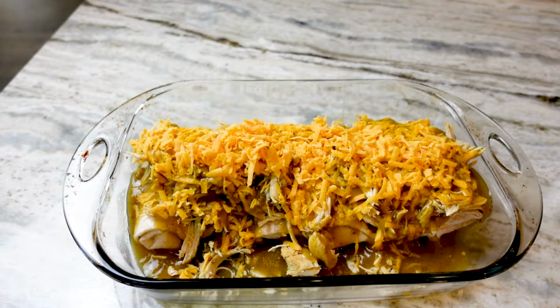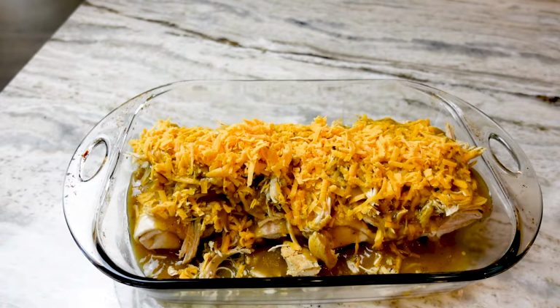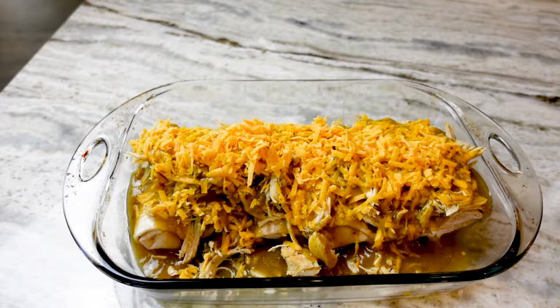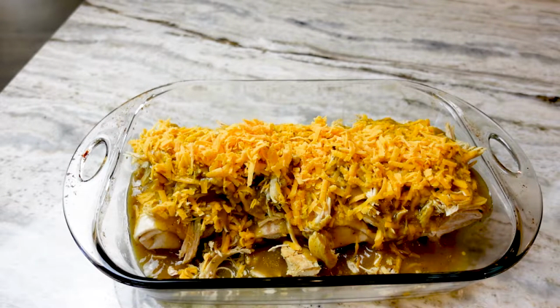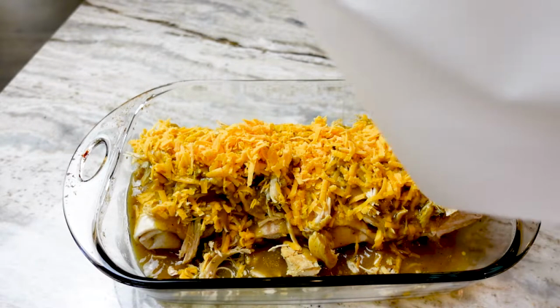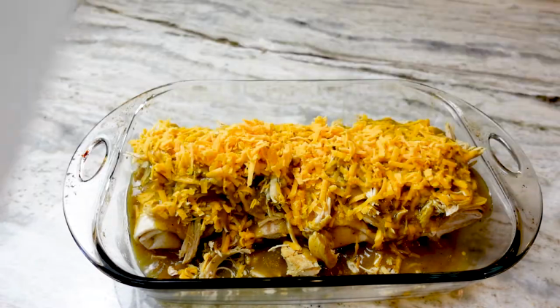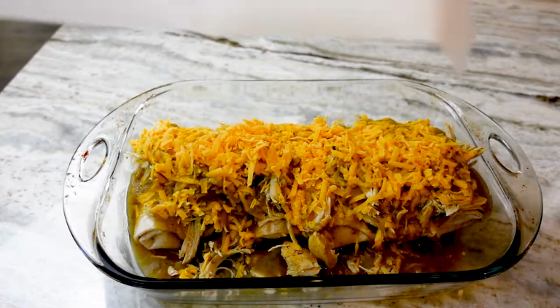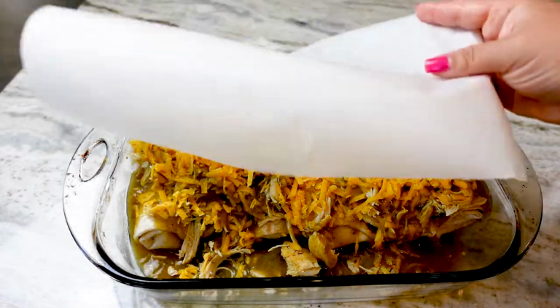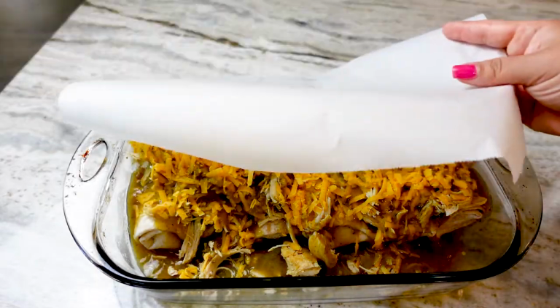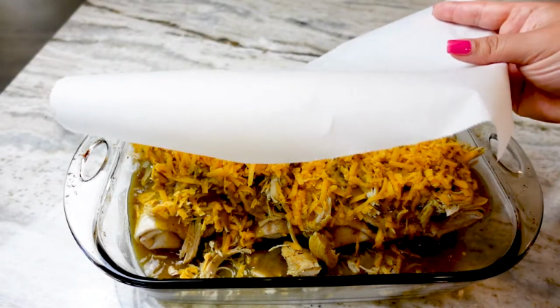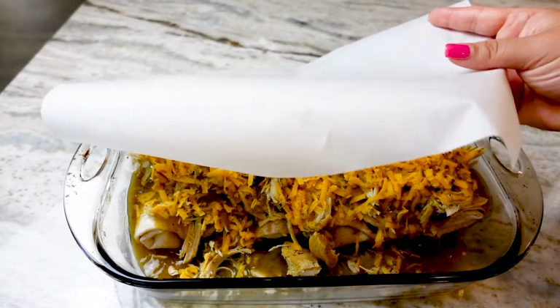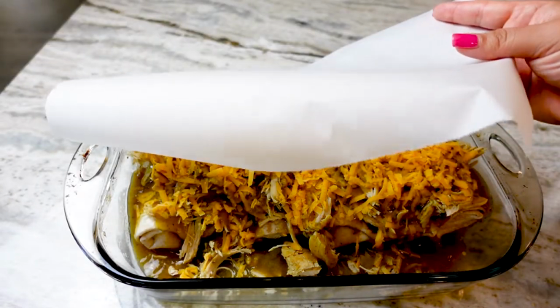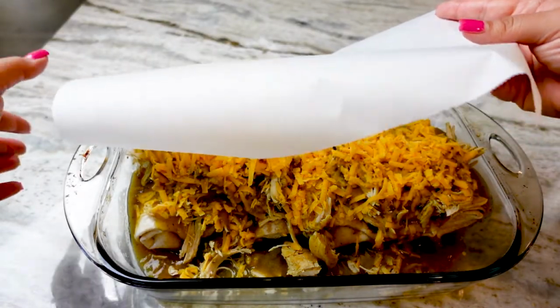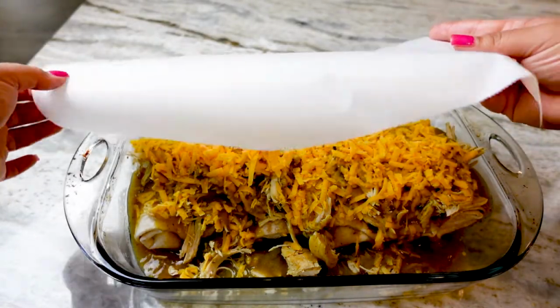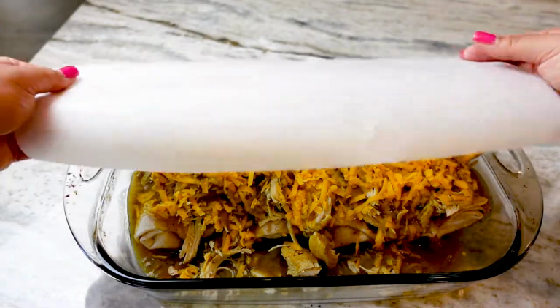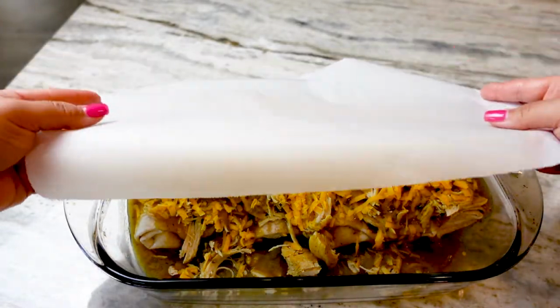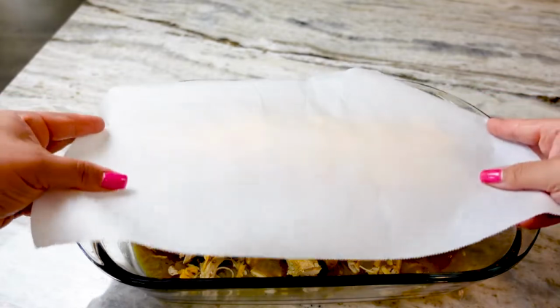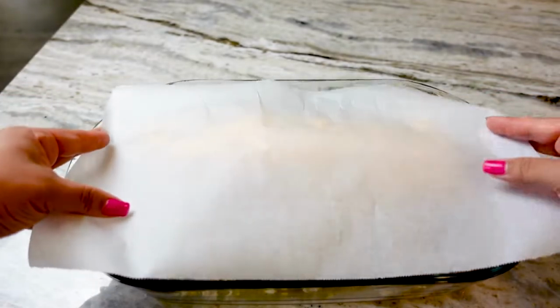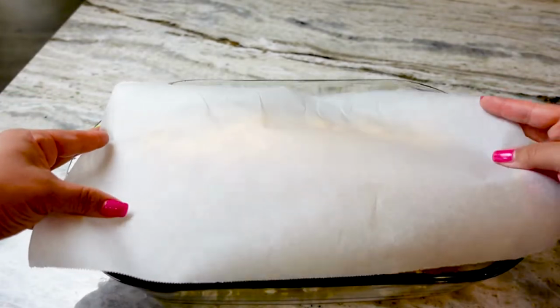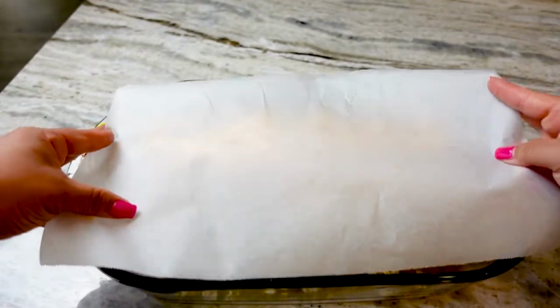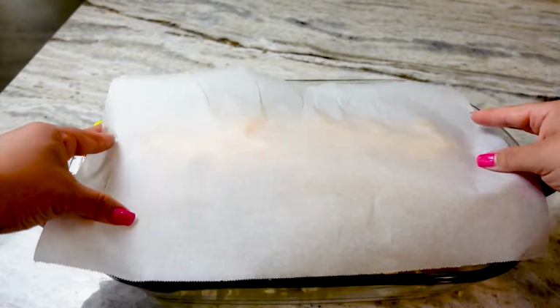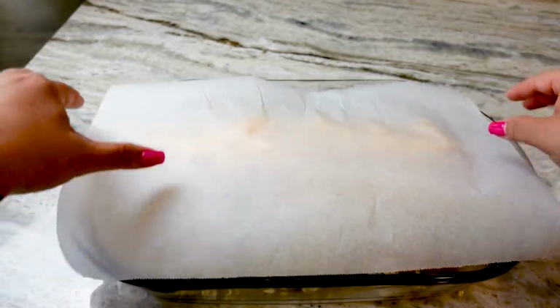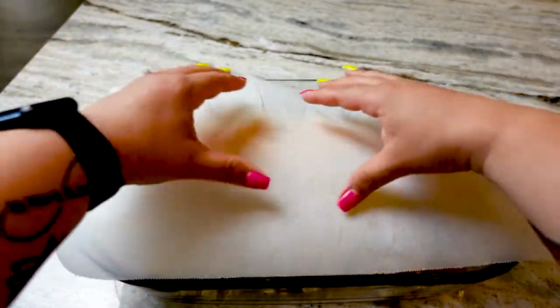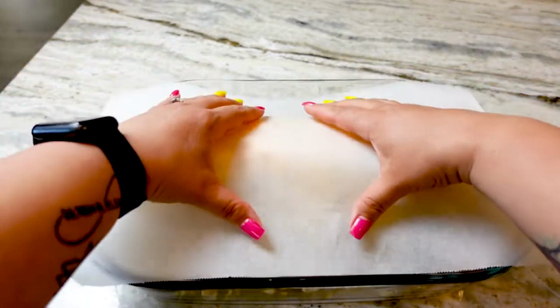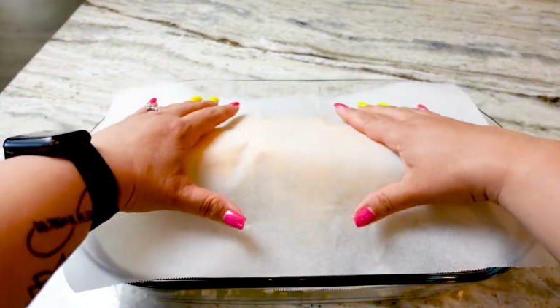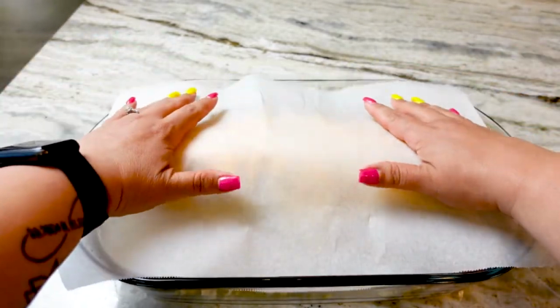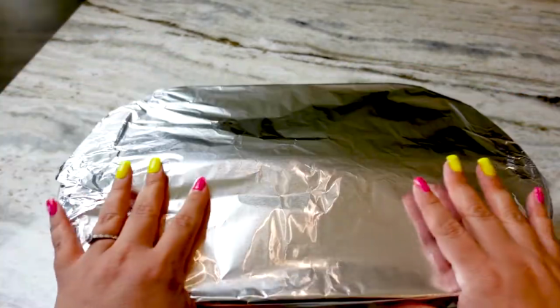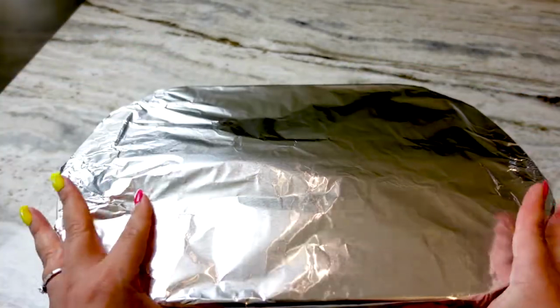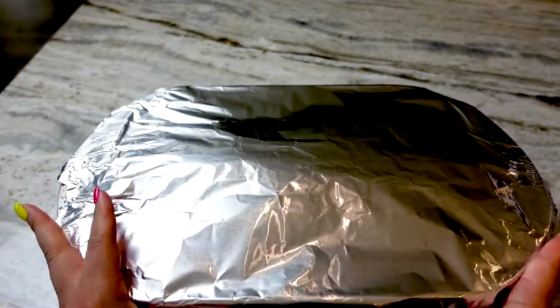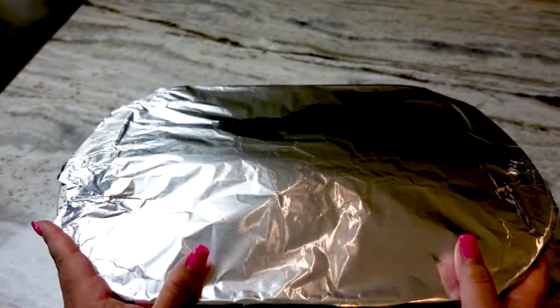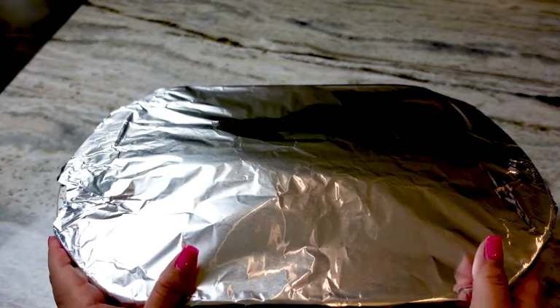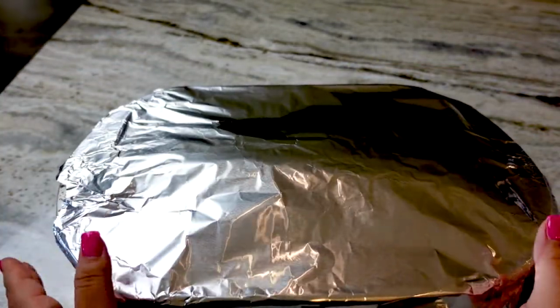I'm covering this with a piece of parchment paper to make removal super easy and then topping that with foil before throwing this baby in the oven at 400 degrees for 30 minutes.